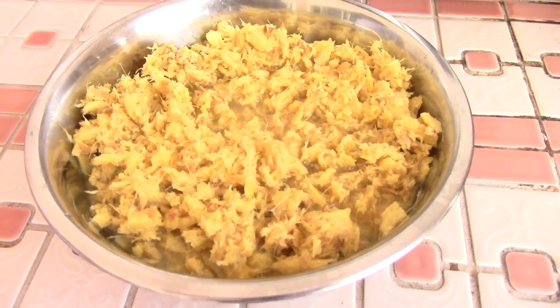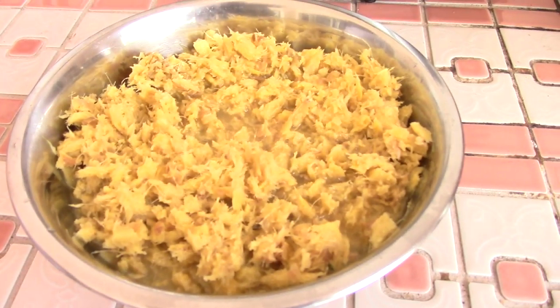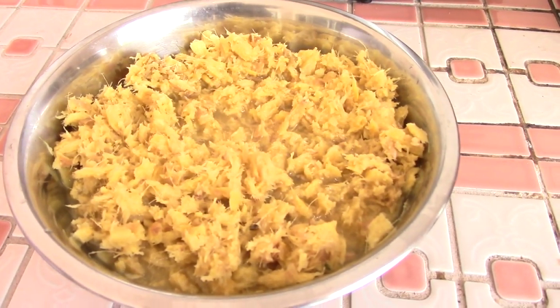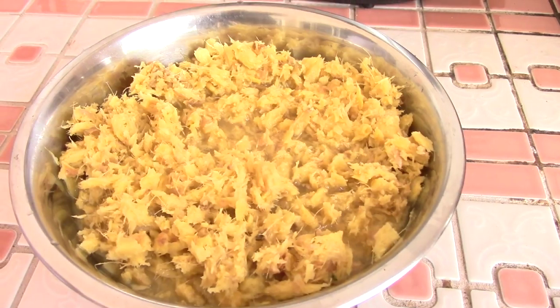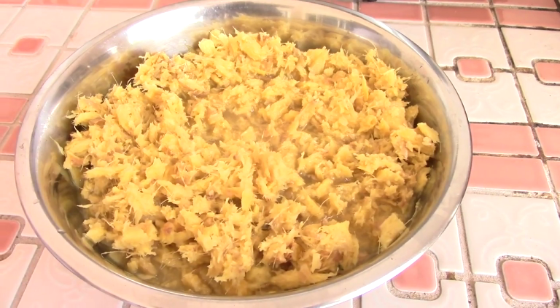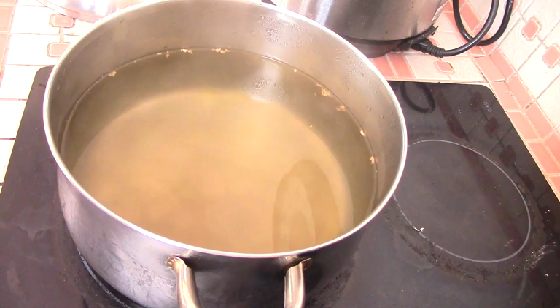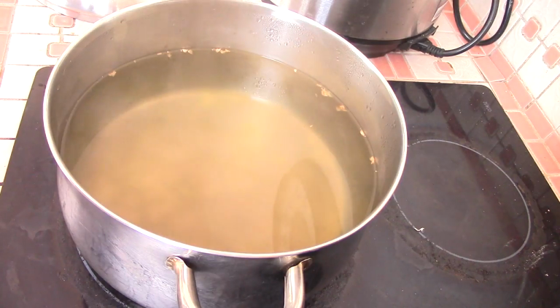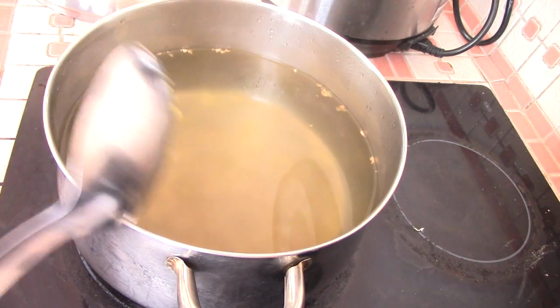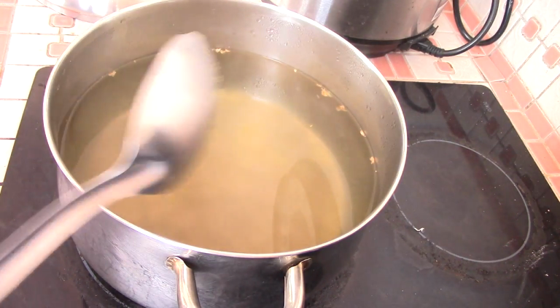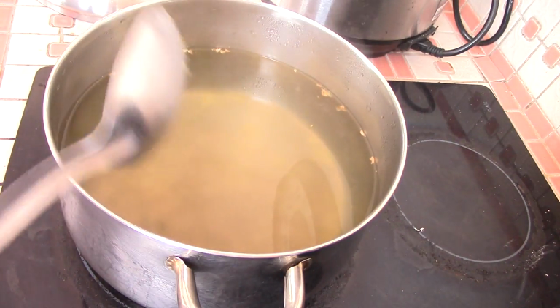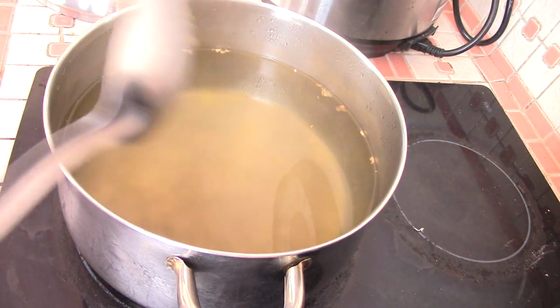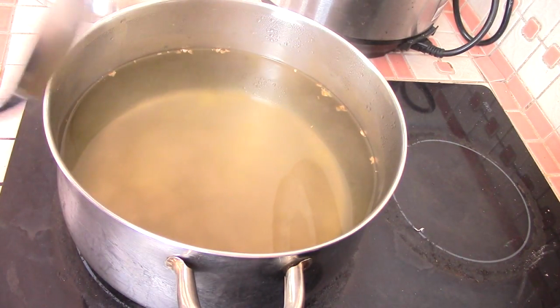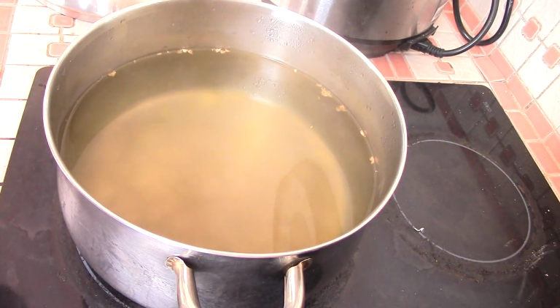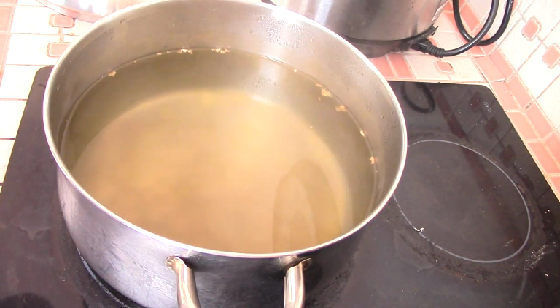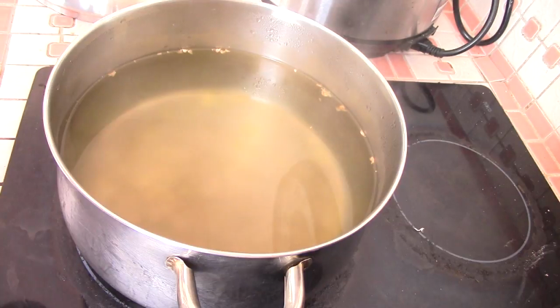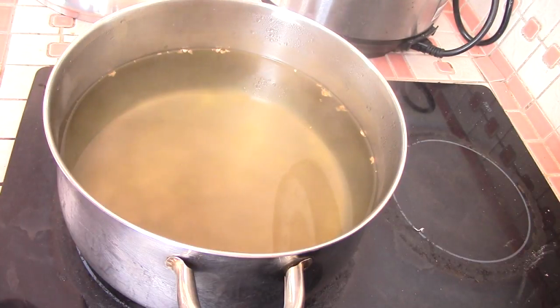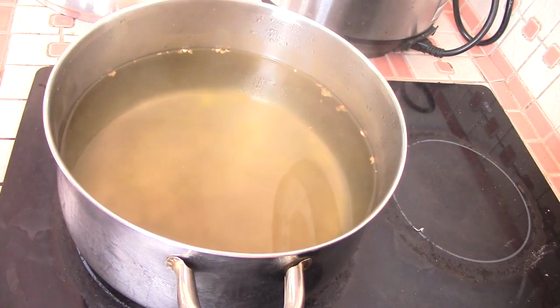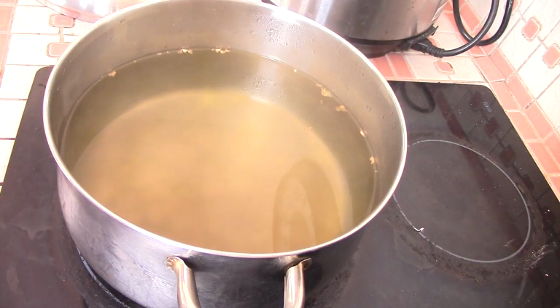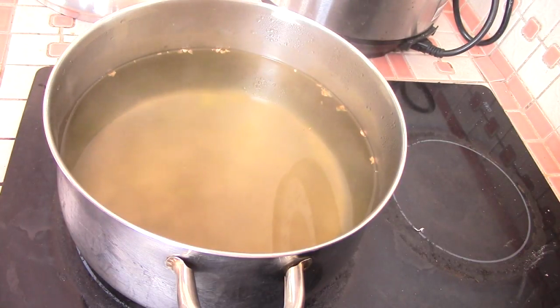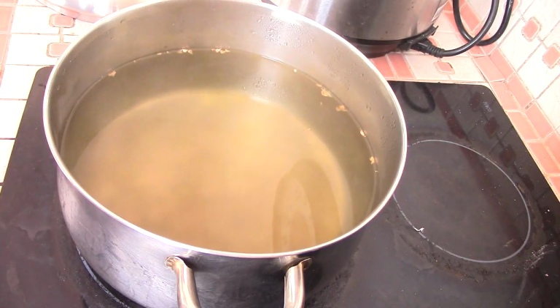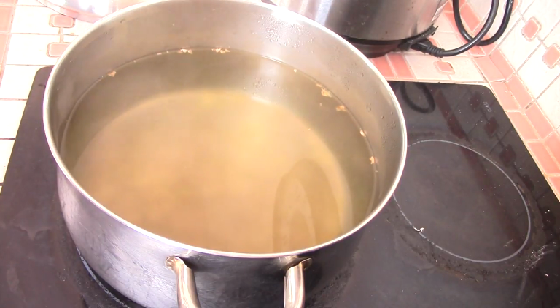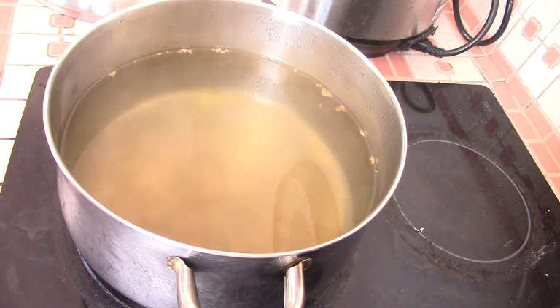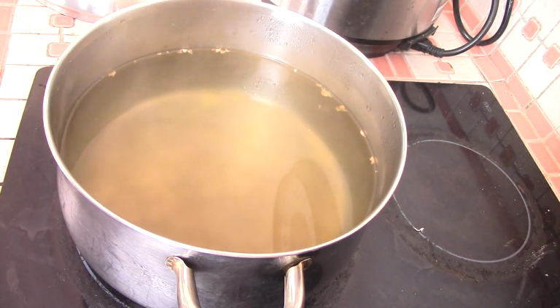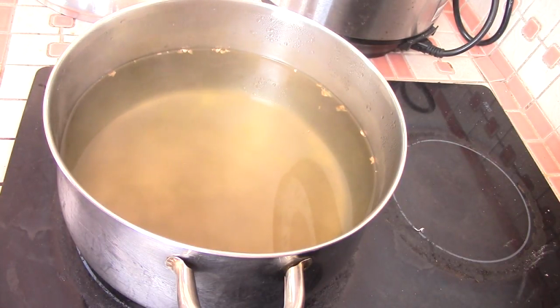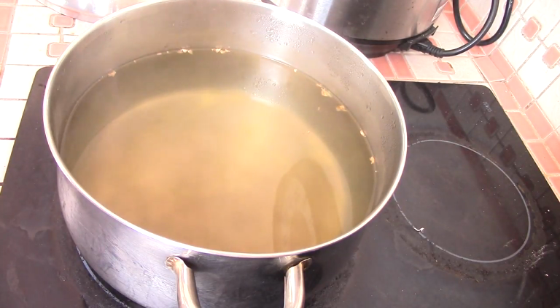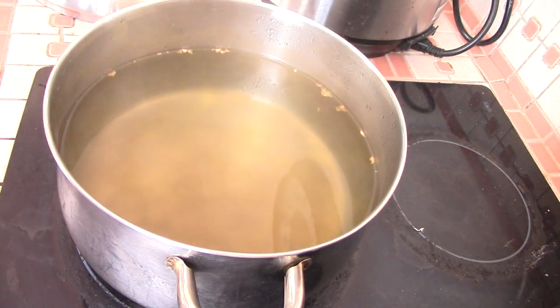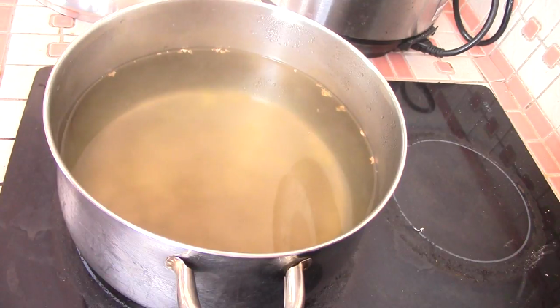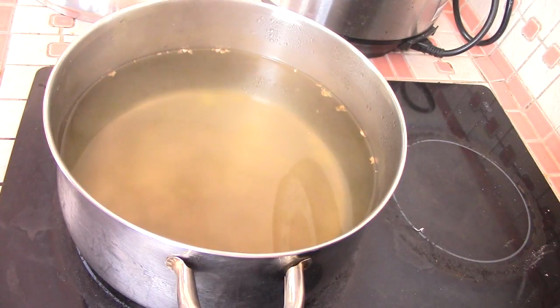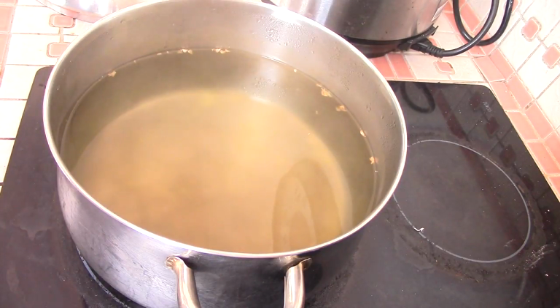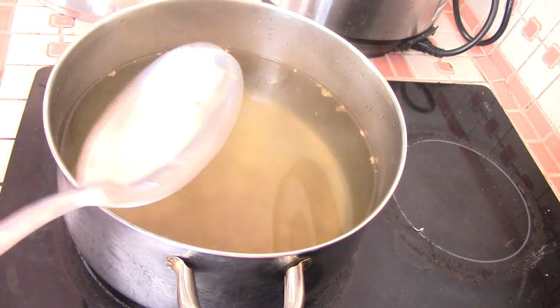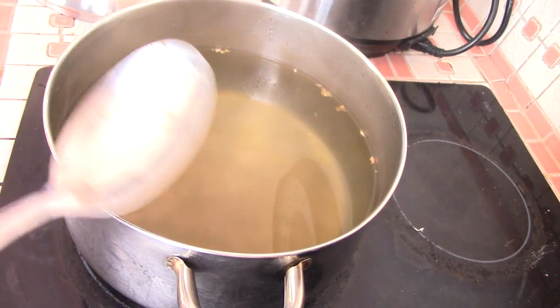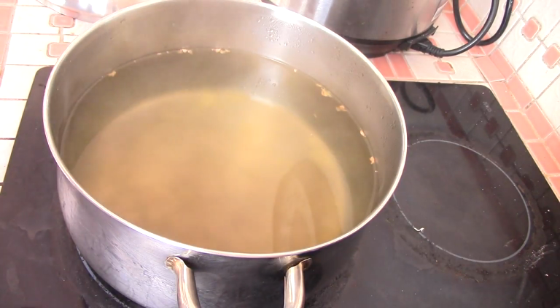The reason my water looks this way is my mom had a Ziploc bag with the ginger in it and she just put some water in the bag to rinse it out, so that's why it looks that way.